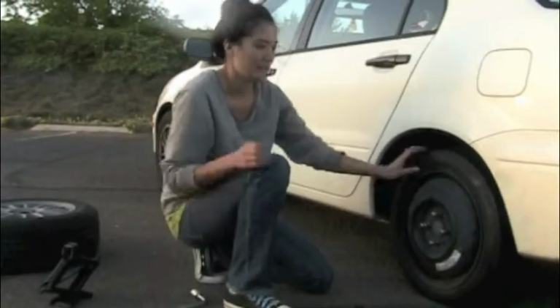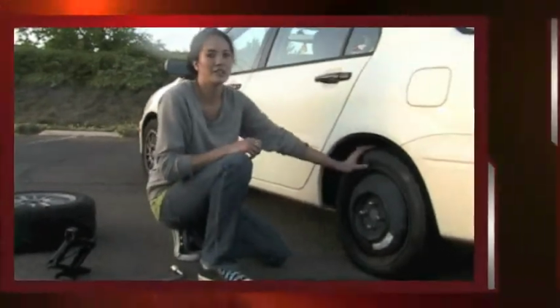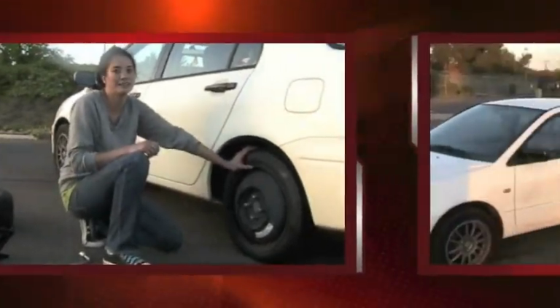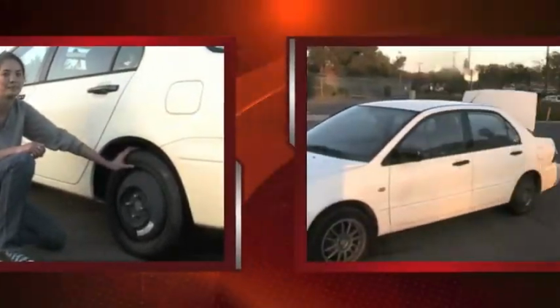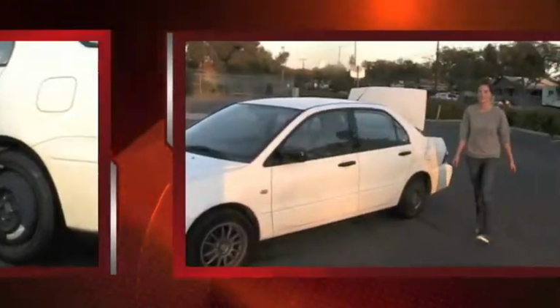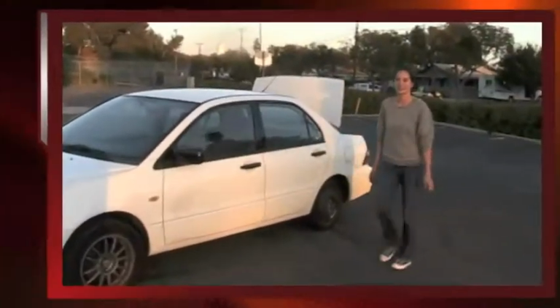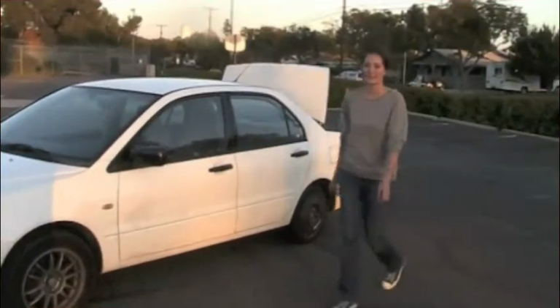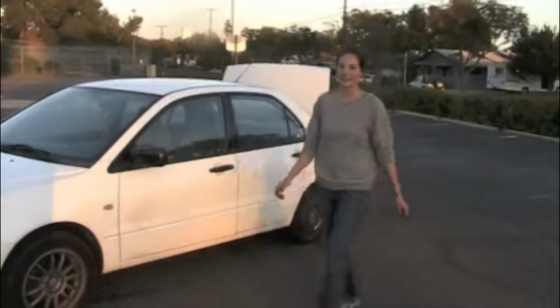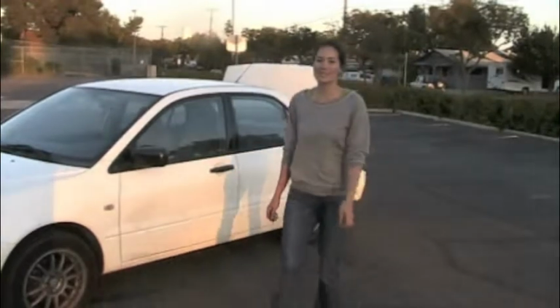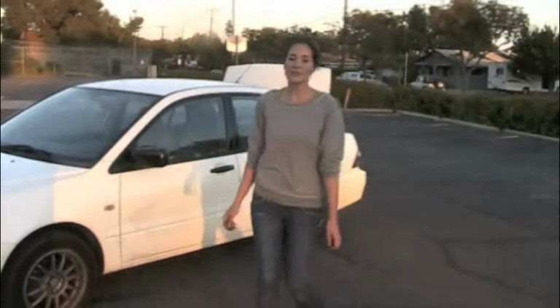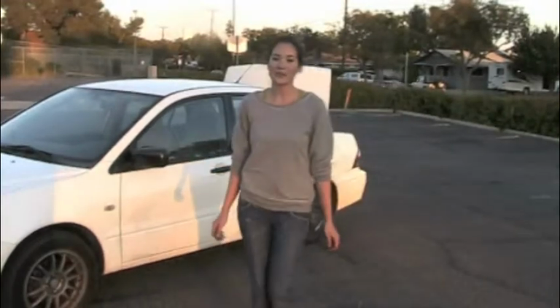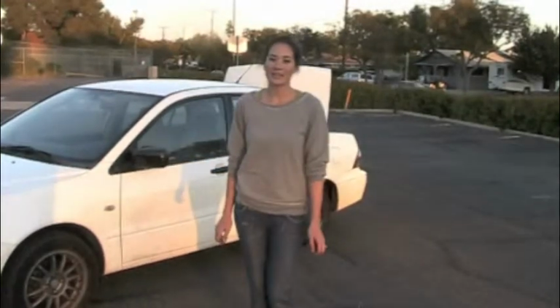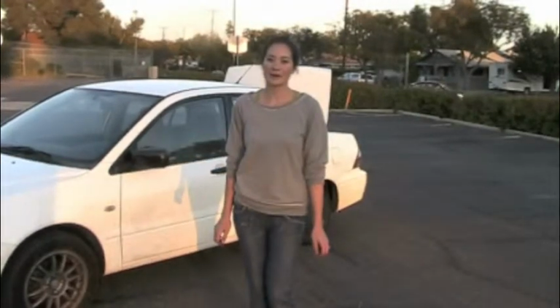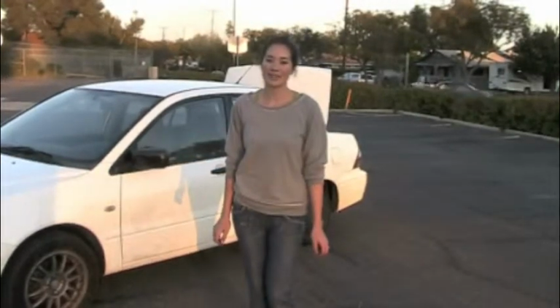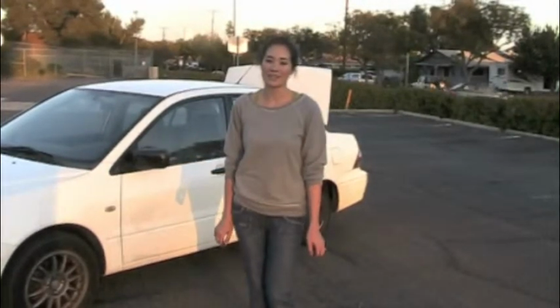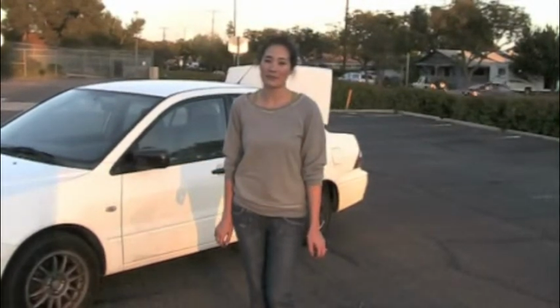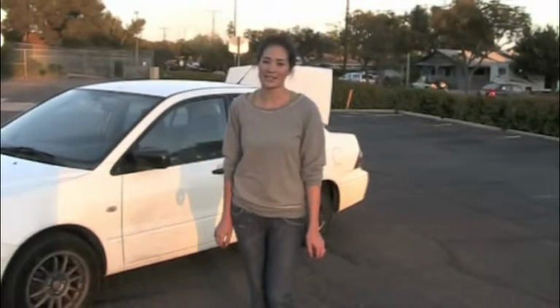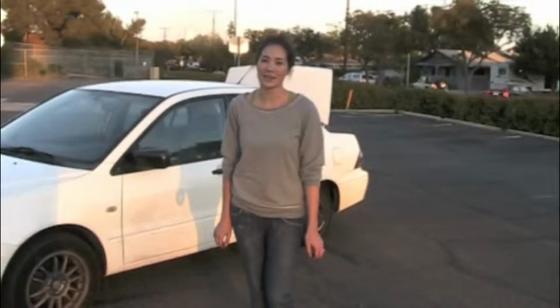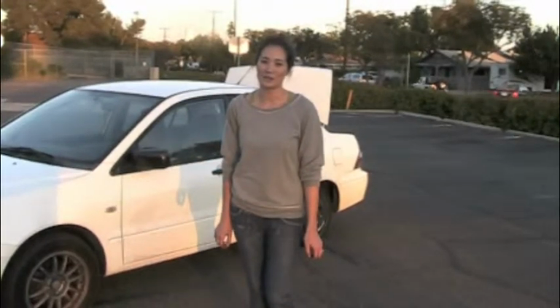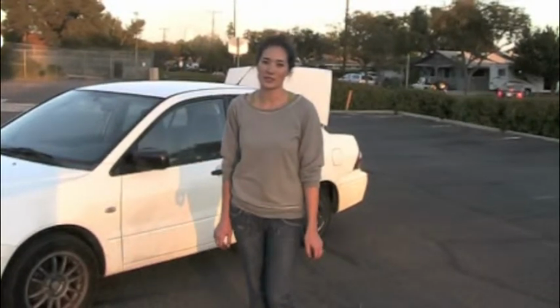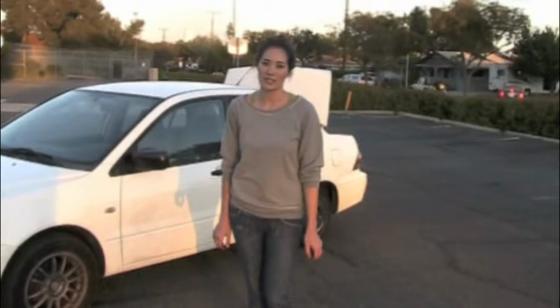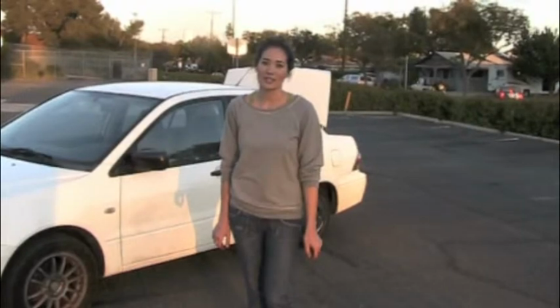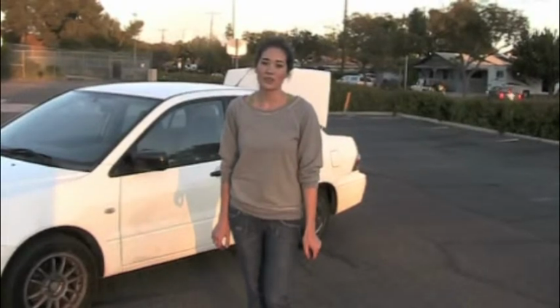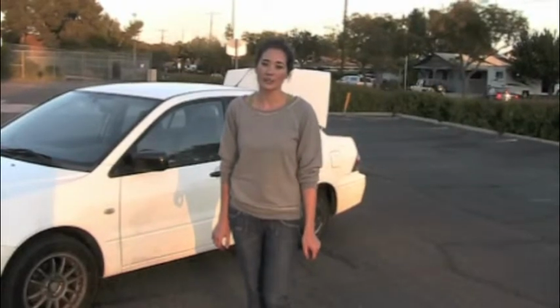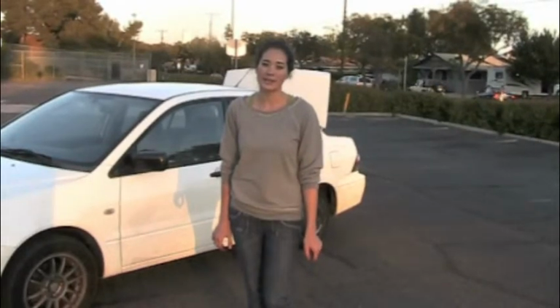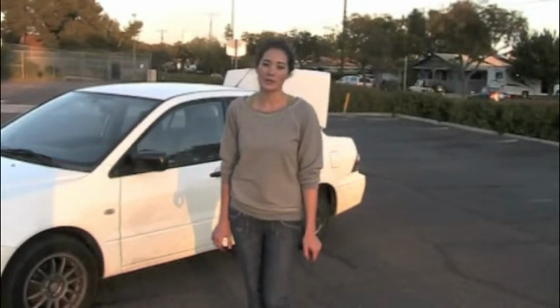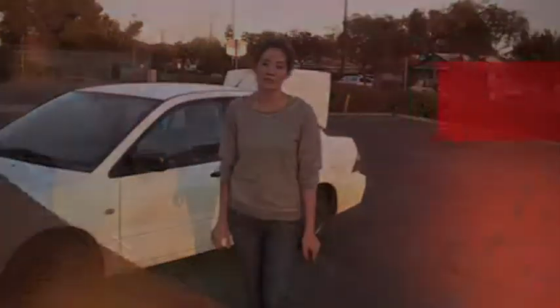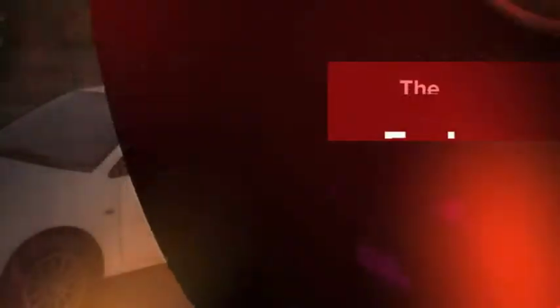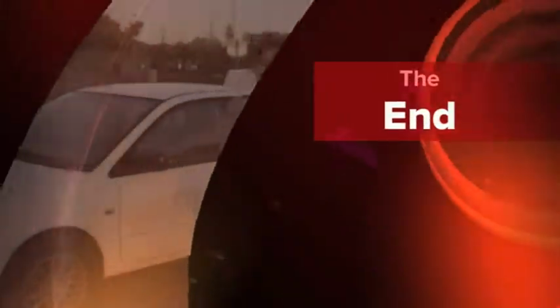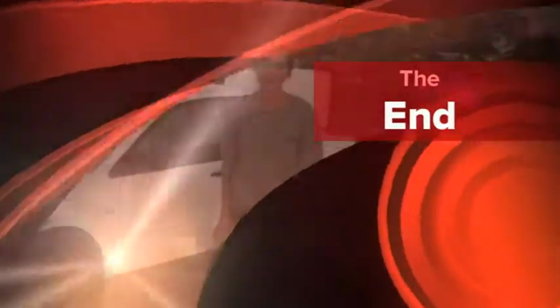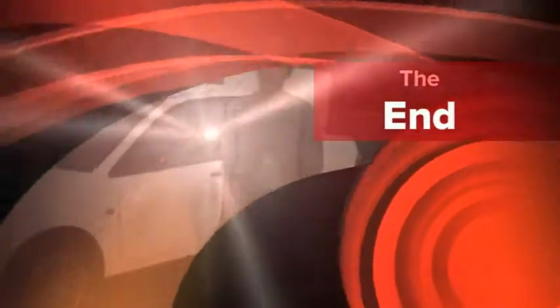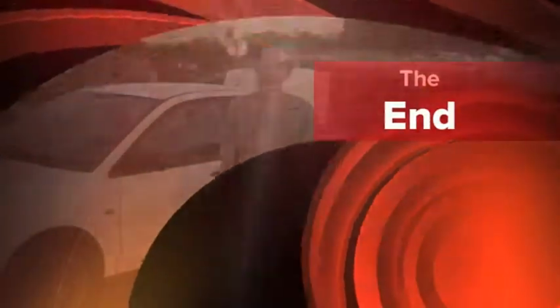And then you're done. It is important to note that a spare tire is a temporary fix and not a permanent solution. You should try to avoid going over 55 miles an hour on your spare tire.